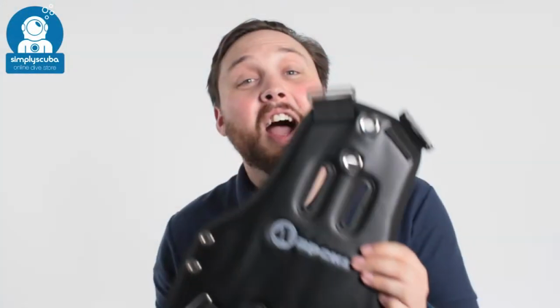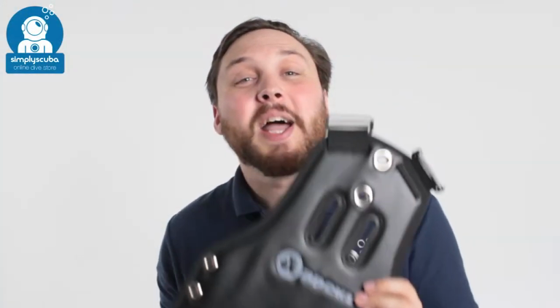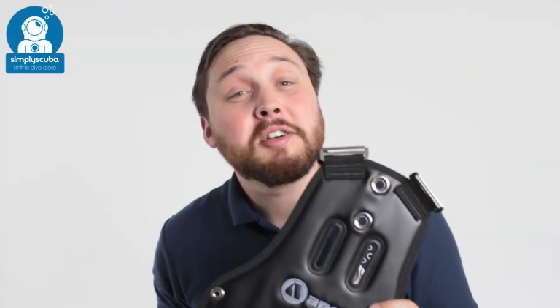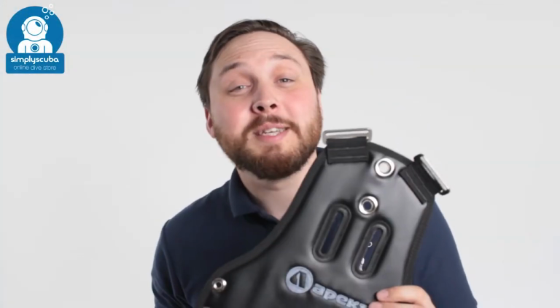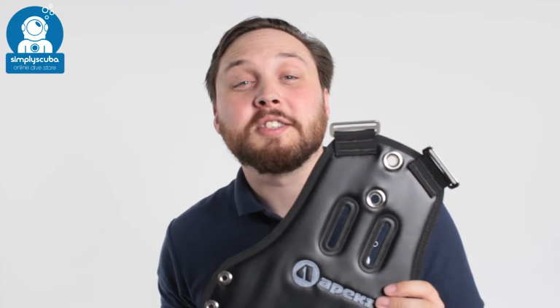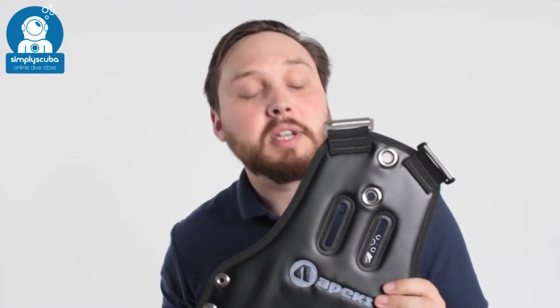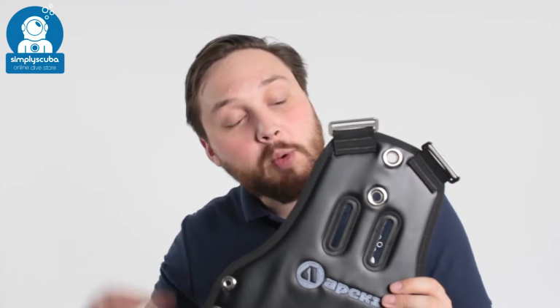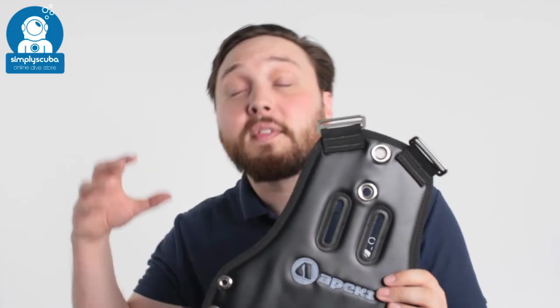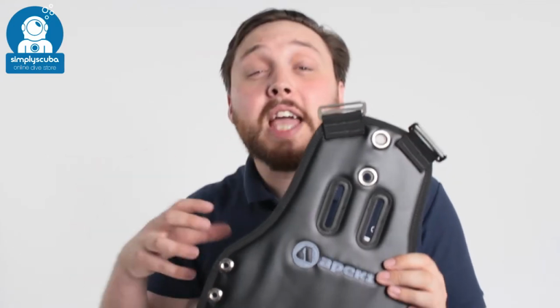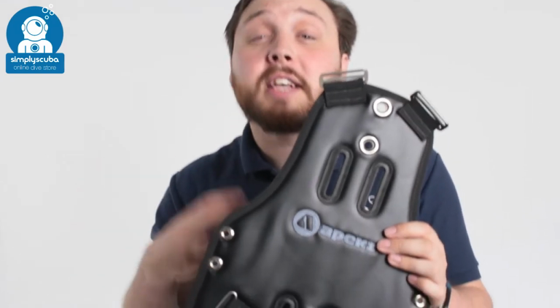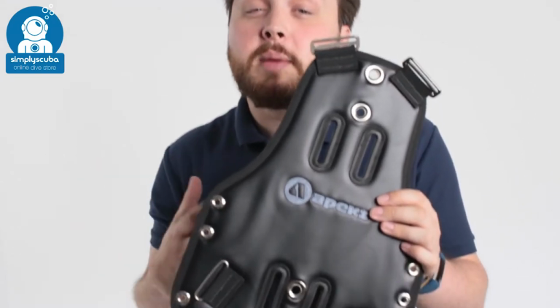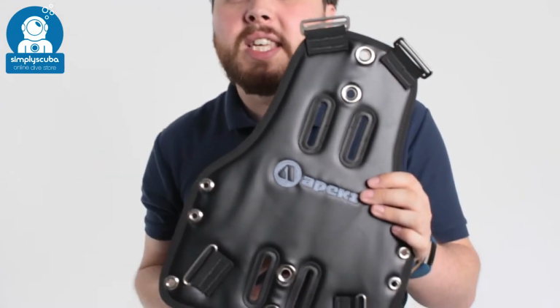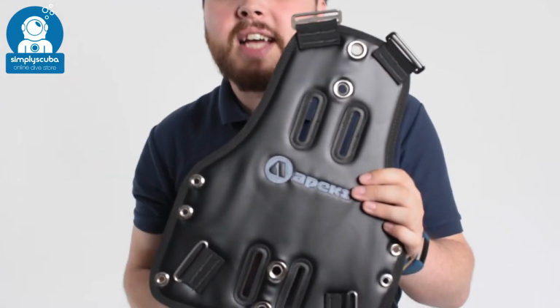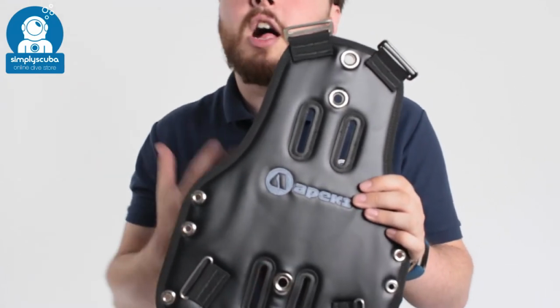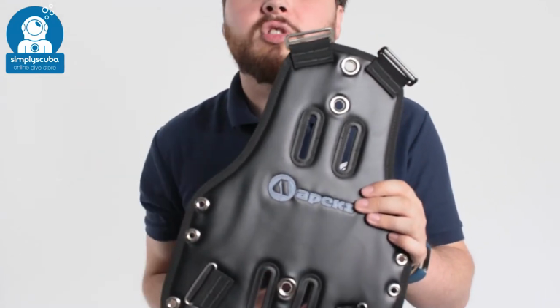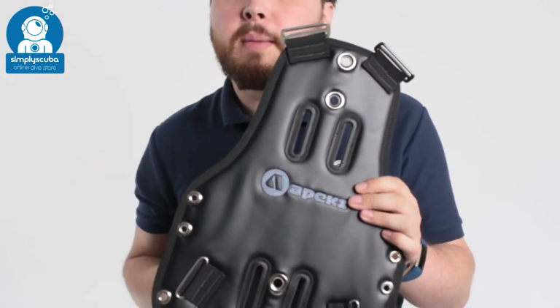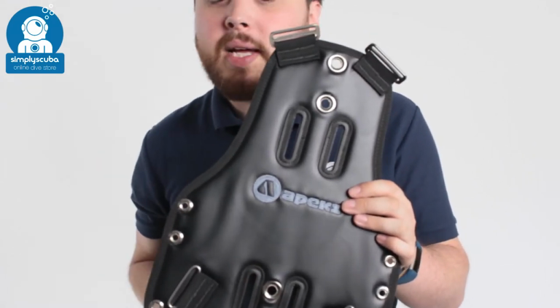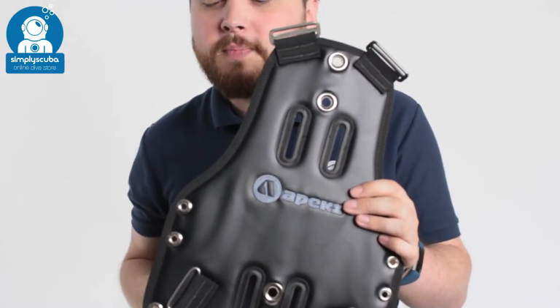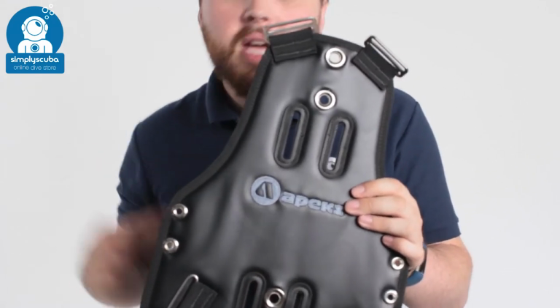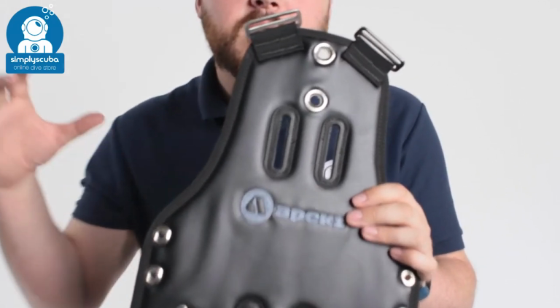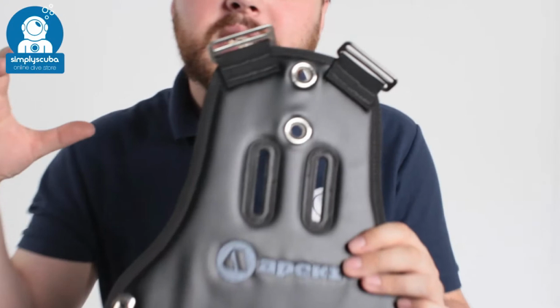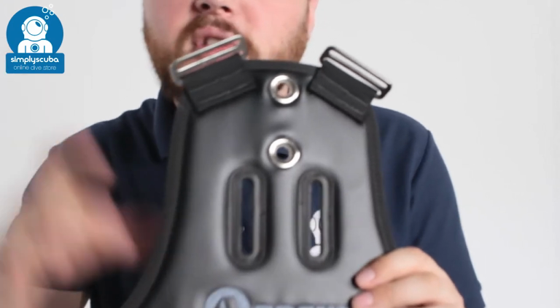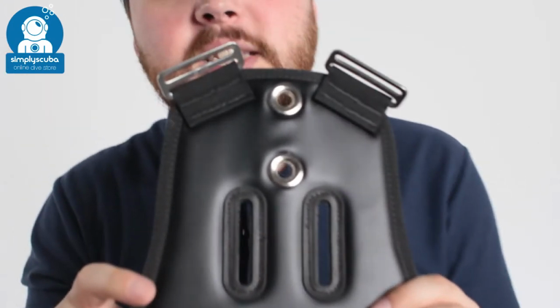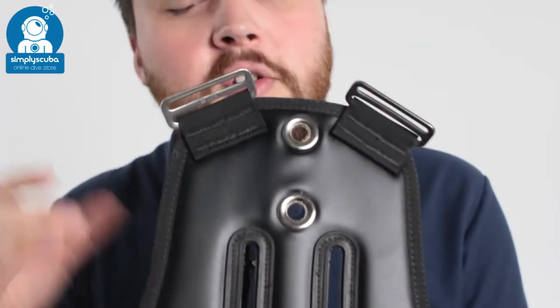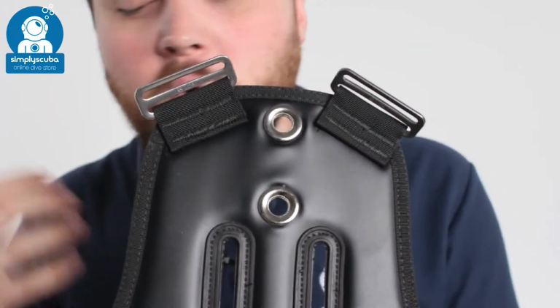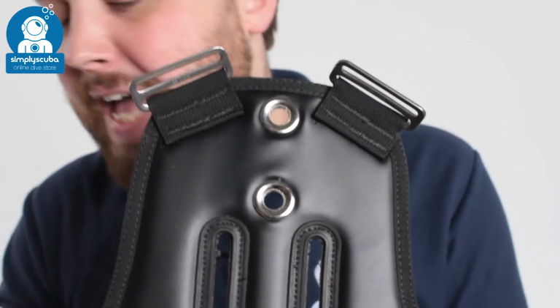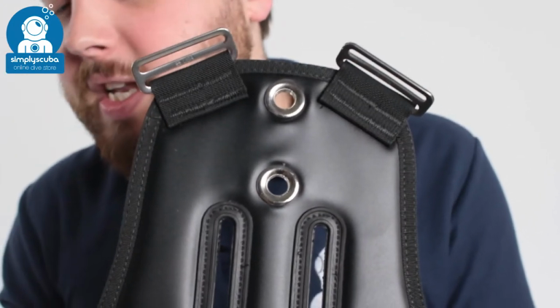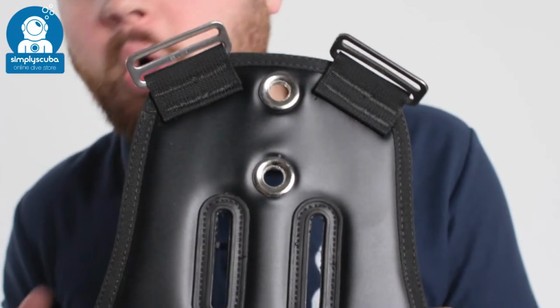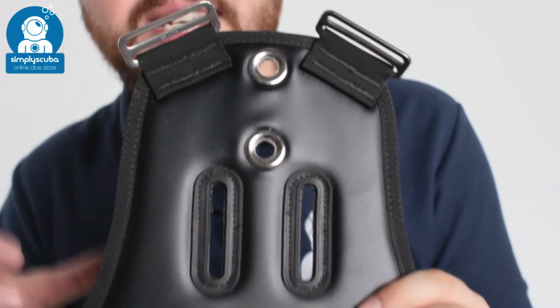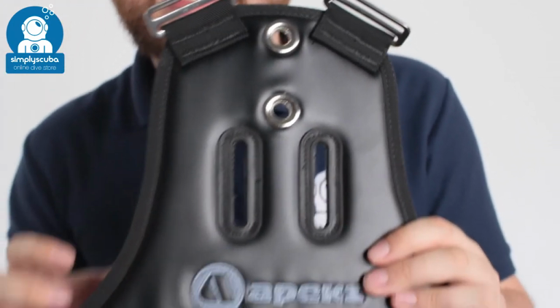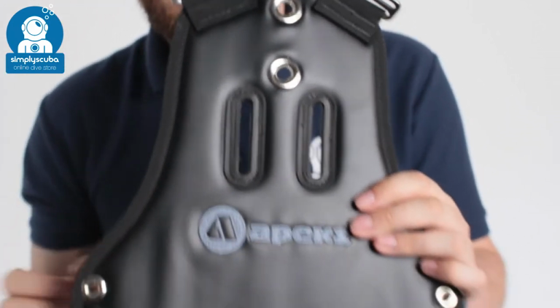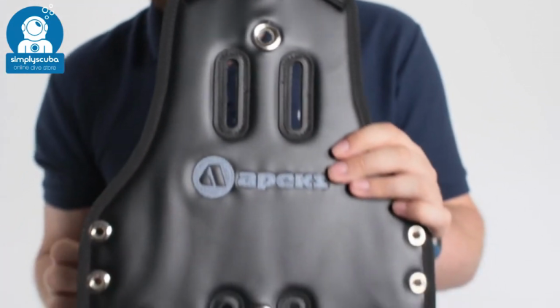Hi, welcome to Simply Scuba. Here we have the Apex WTX Ultralight Plate. This is a replacement for your aluminium or stainless steel backplate.